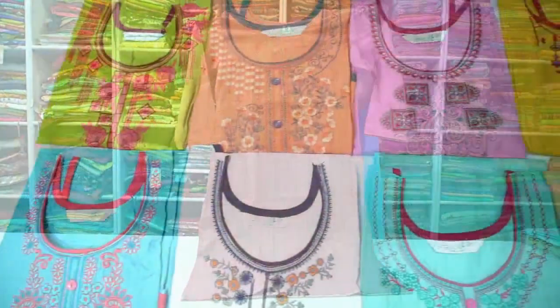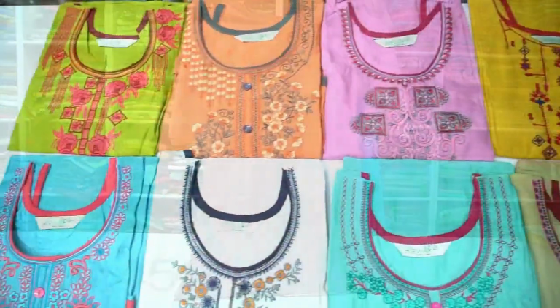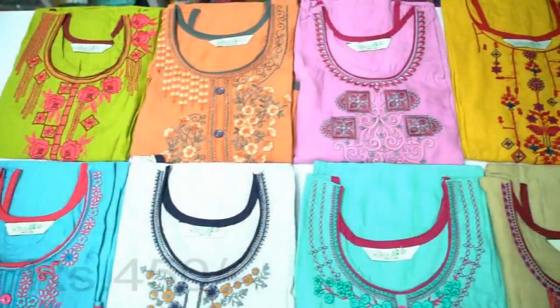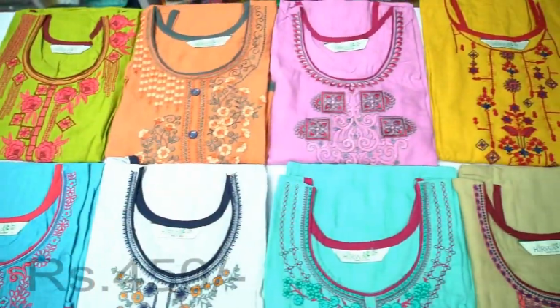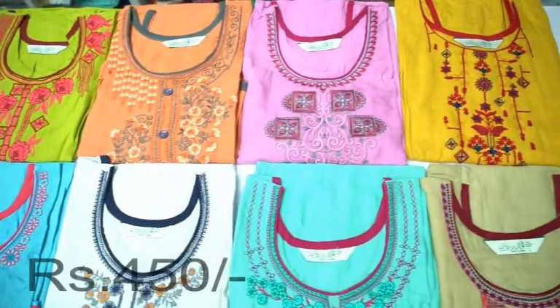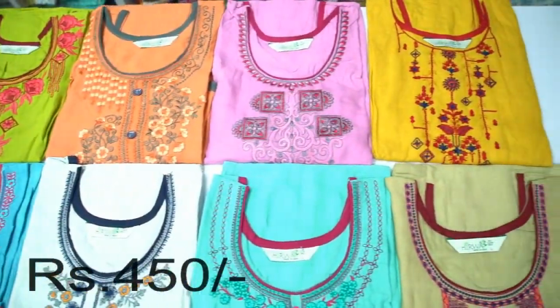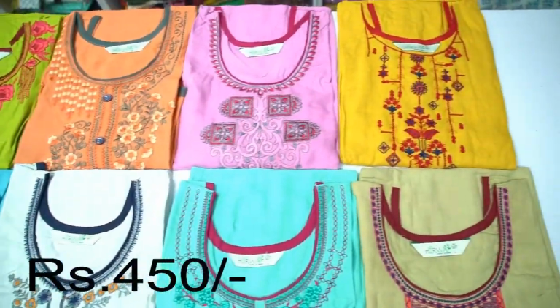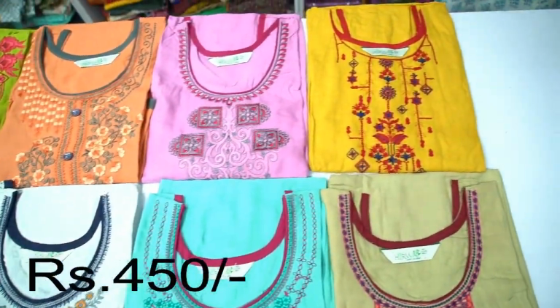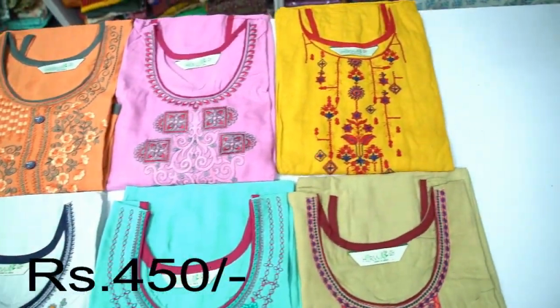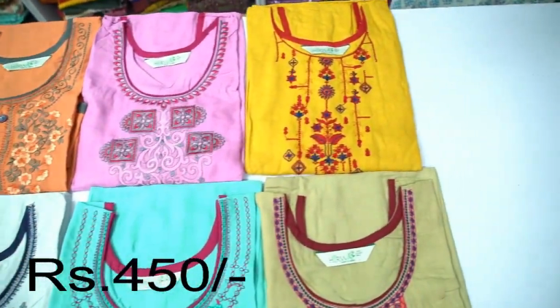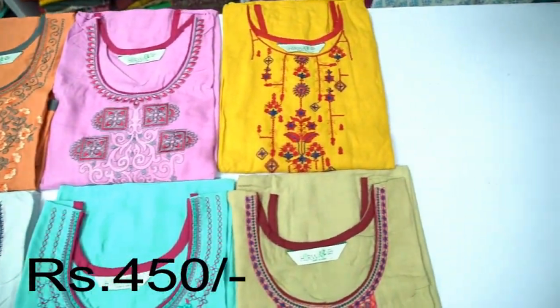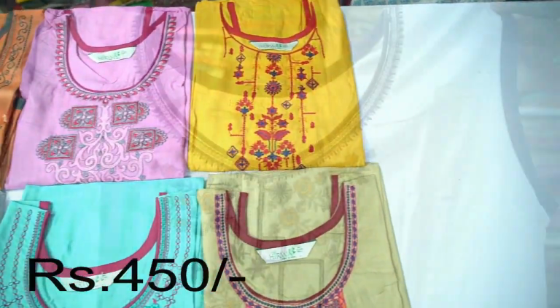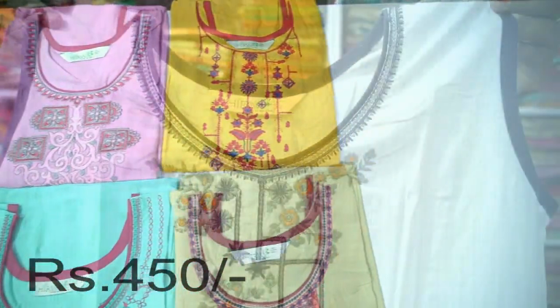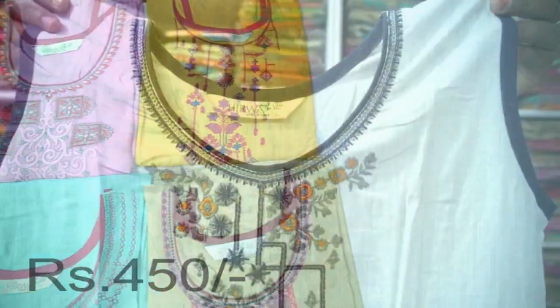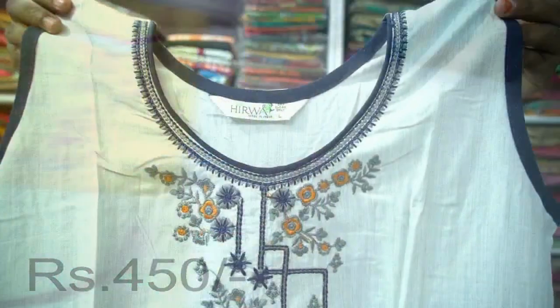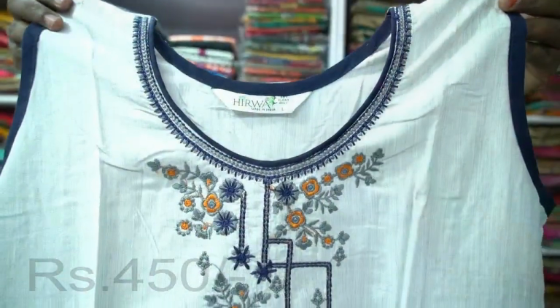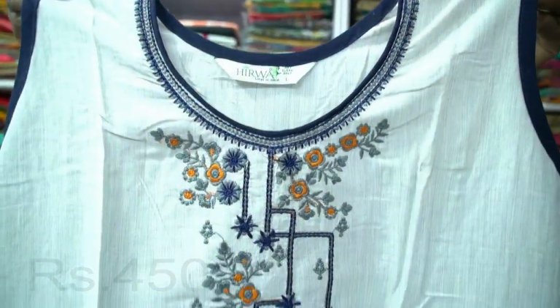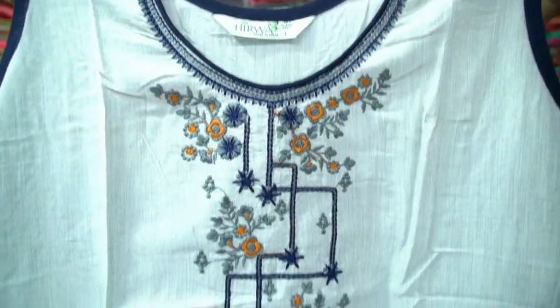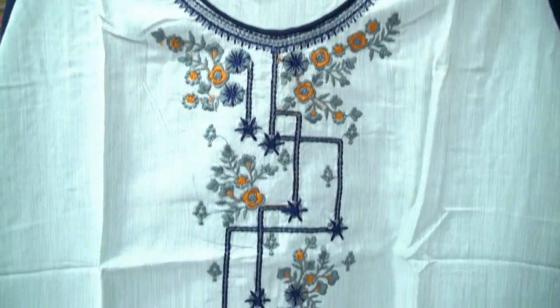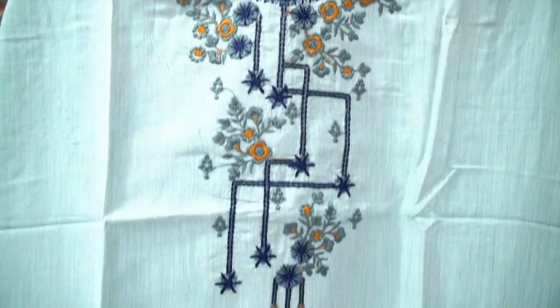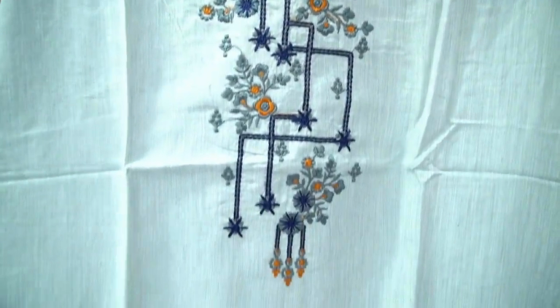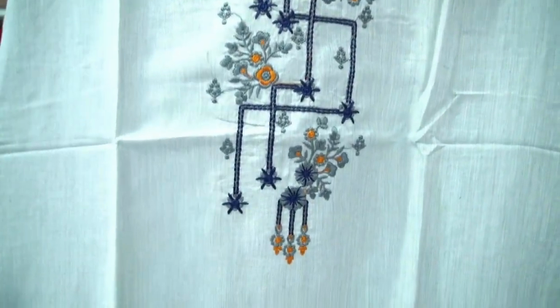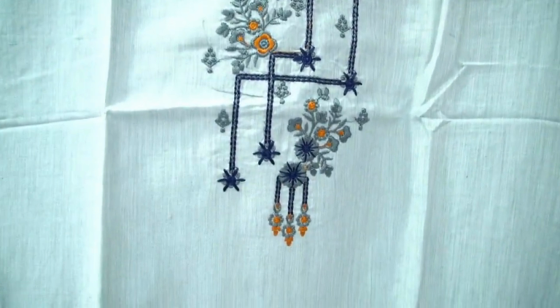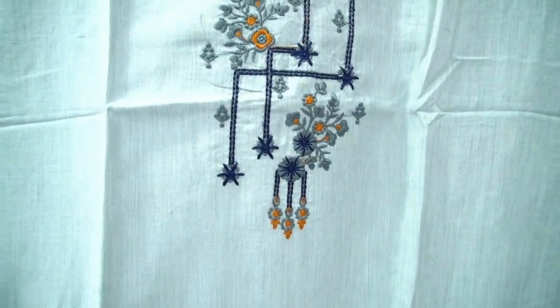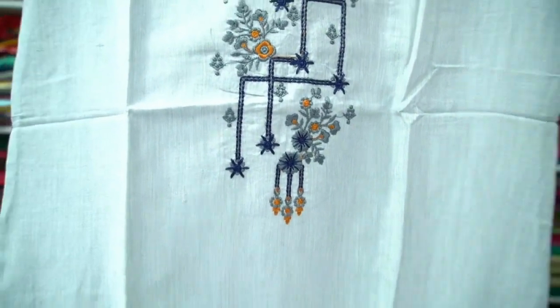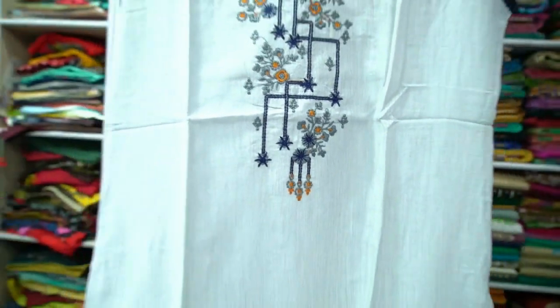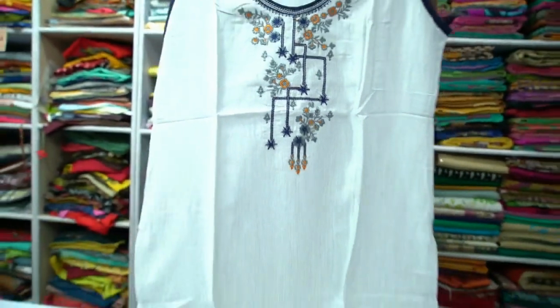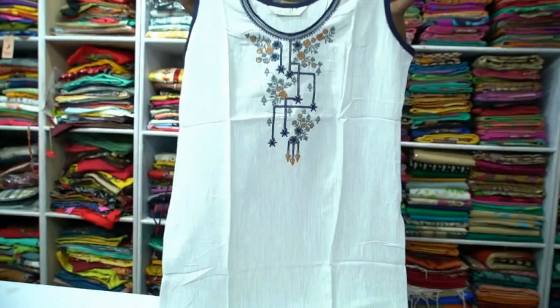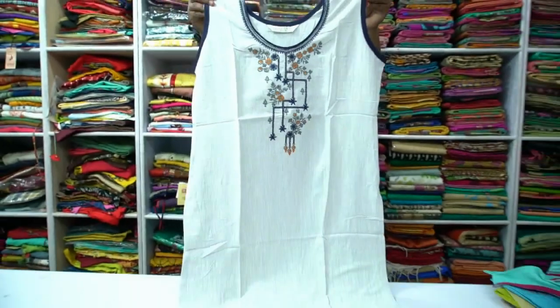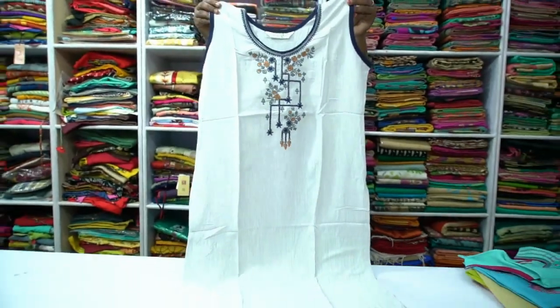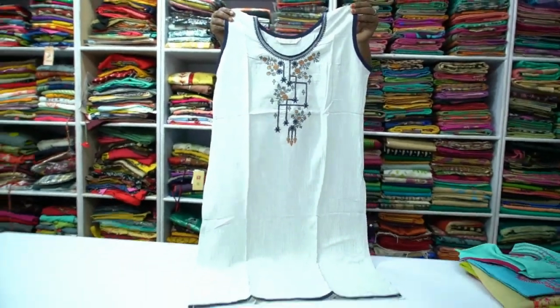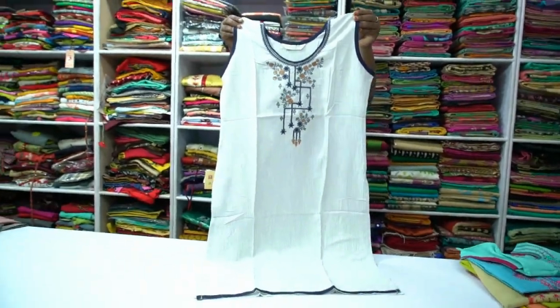Here are the colors available. Next is a rayon straight cut collection. This set is a straight cut model with short sleeves.